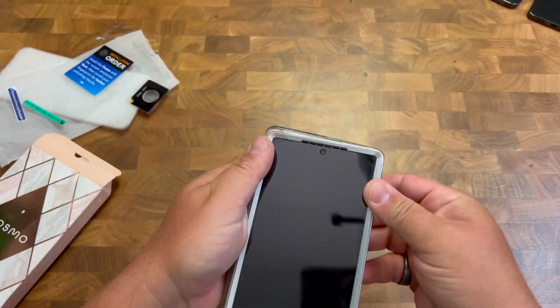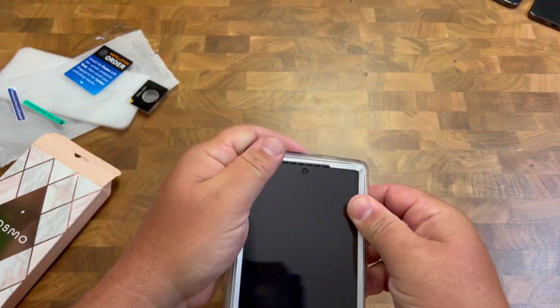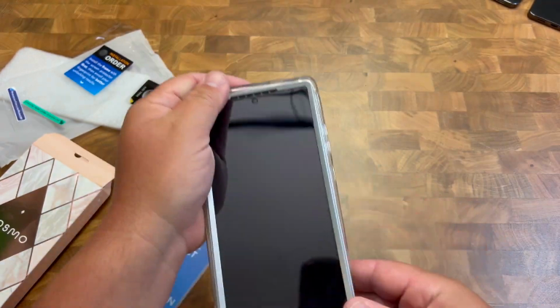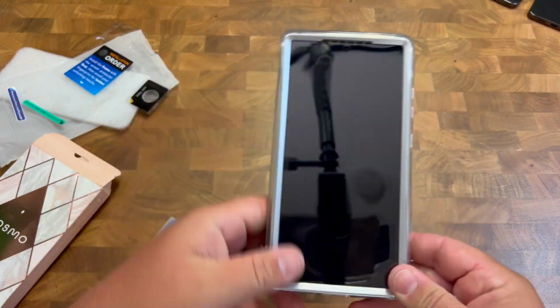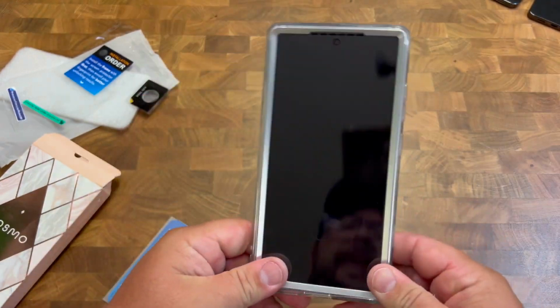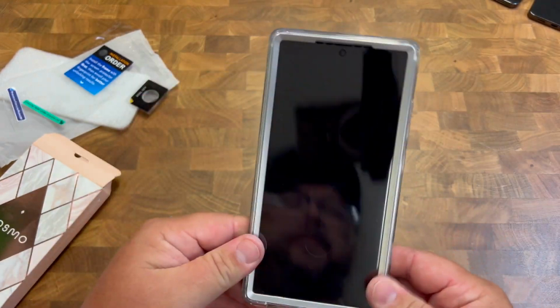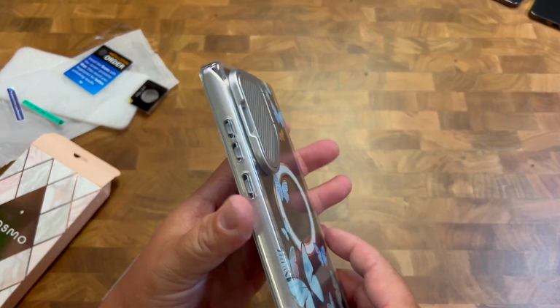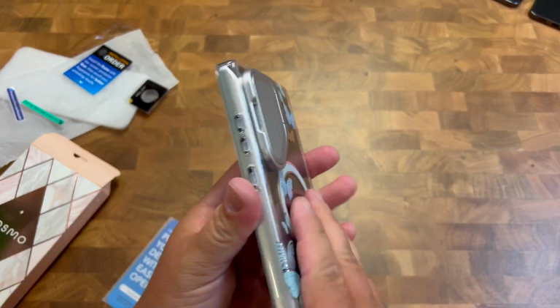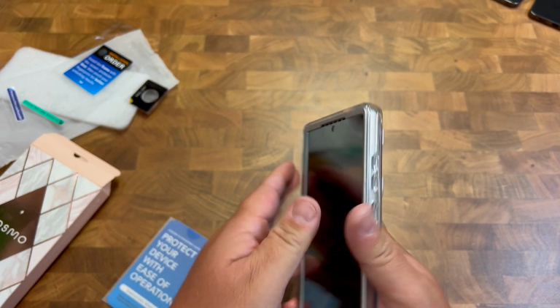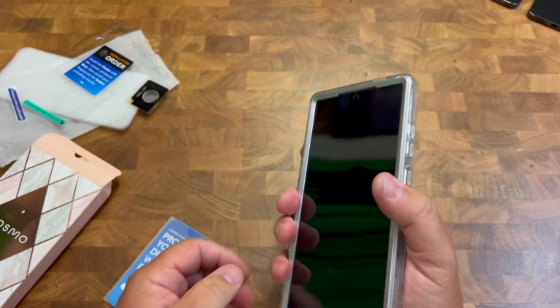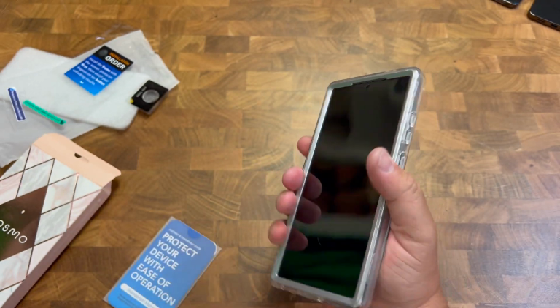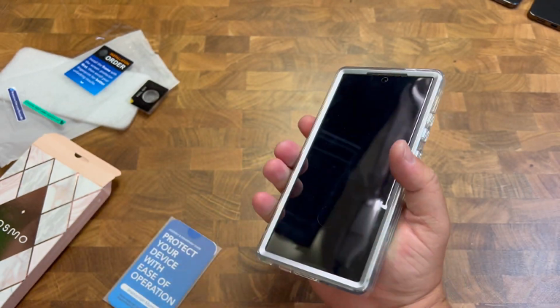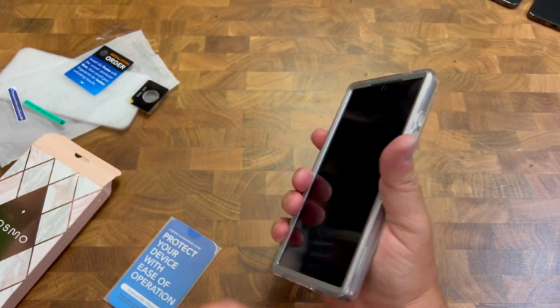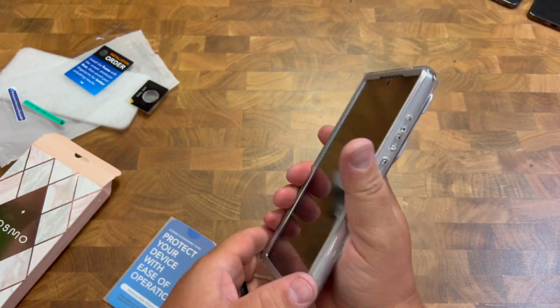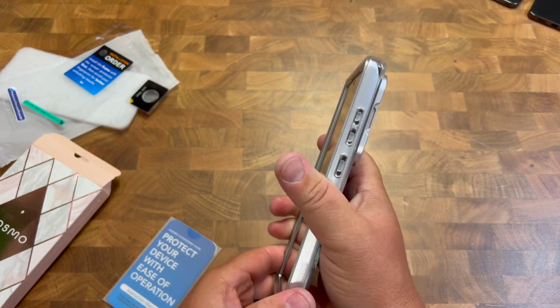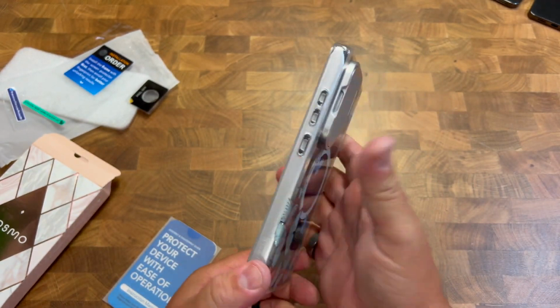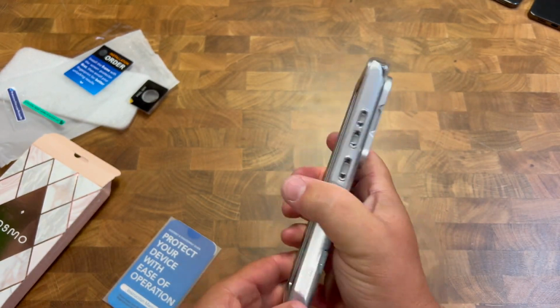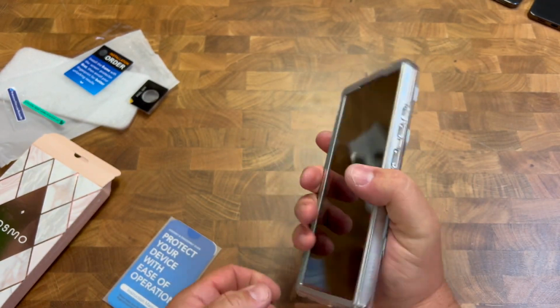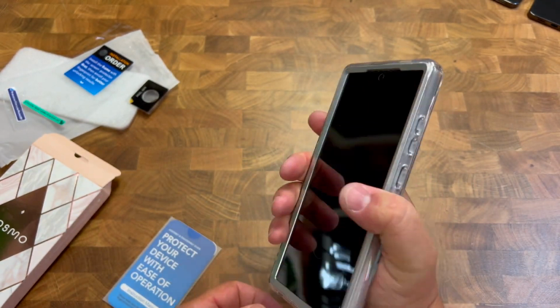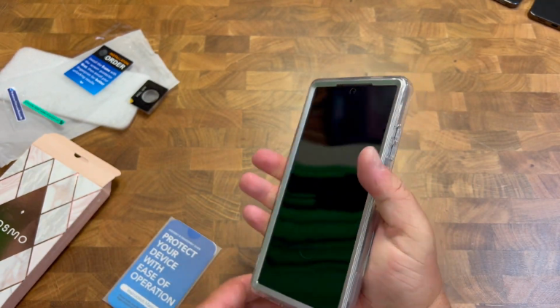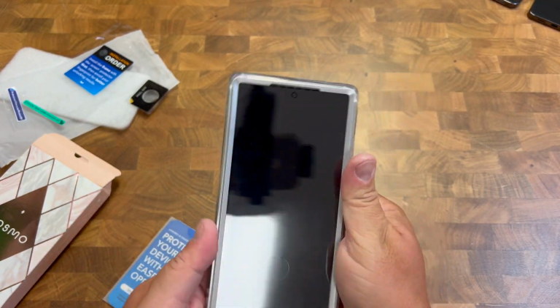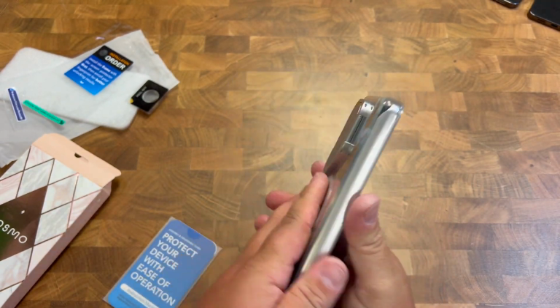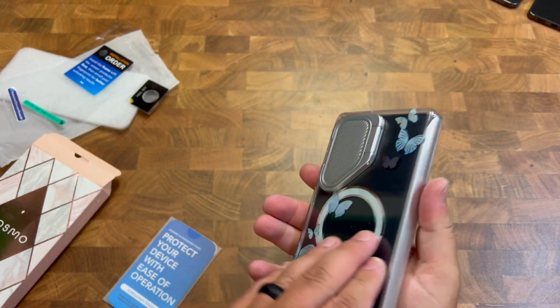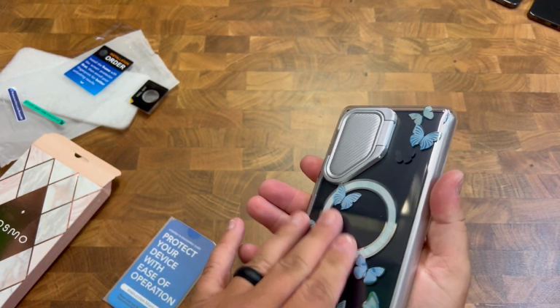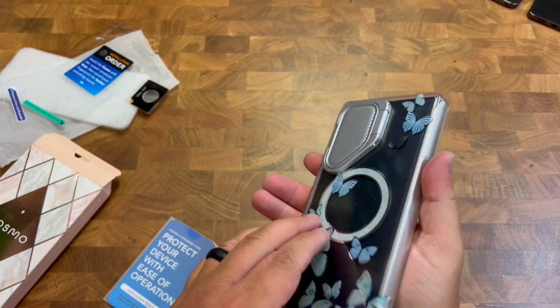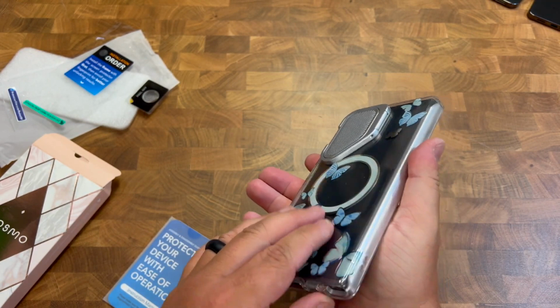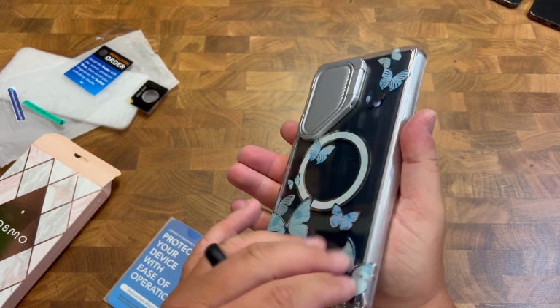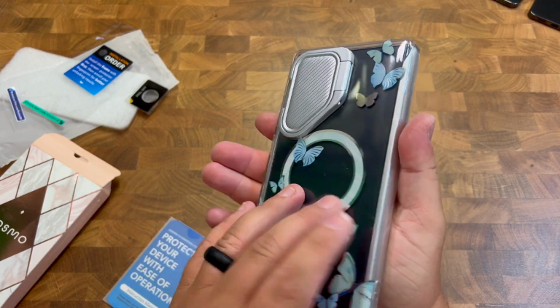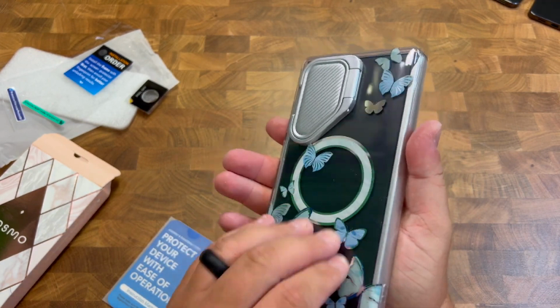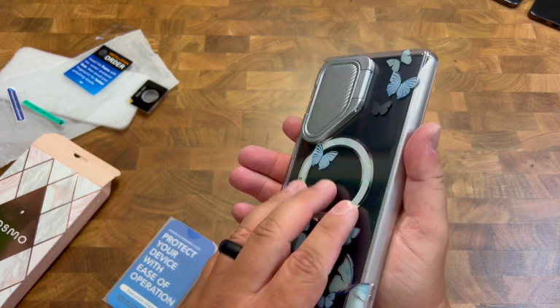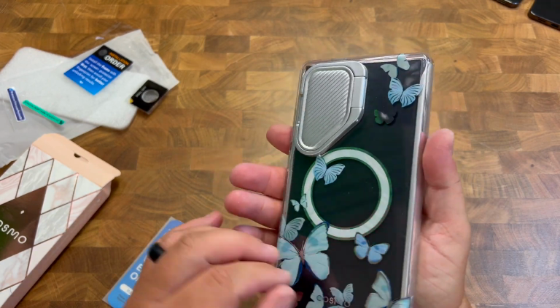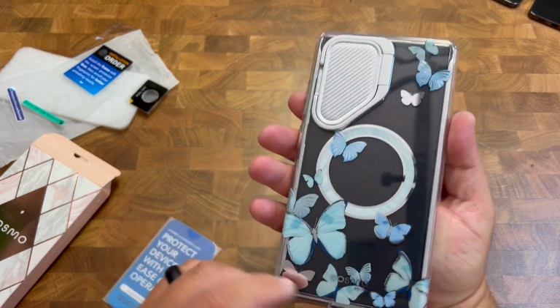So let's go ahead and put the phone in here. It's got a good grip to it — you can feel it in your hands. It's not sticky, but it's not slippery. So that's going to be great.